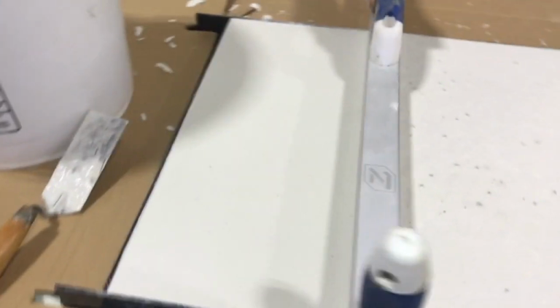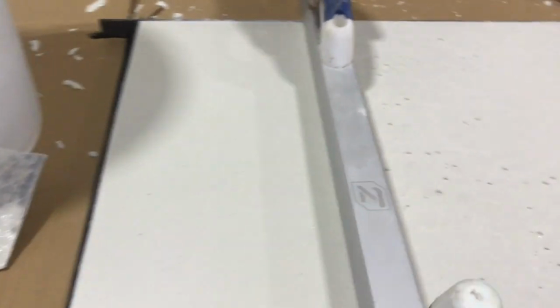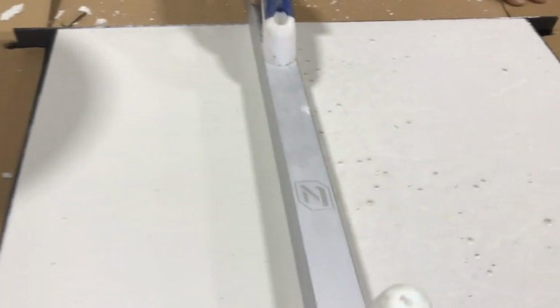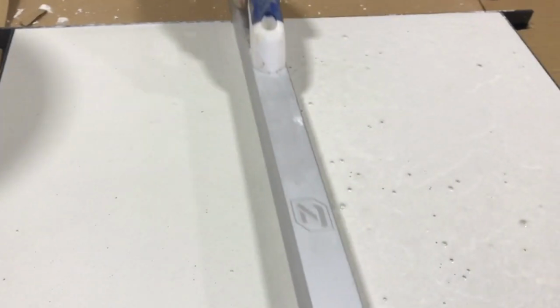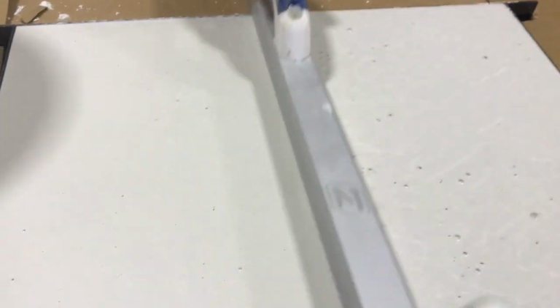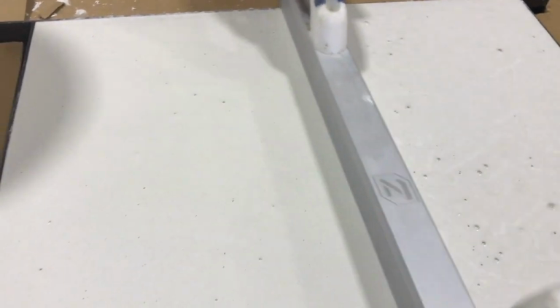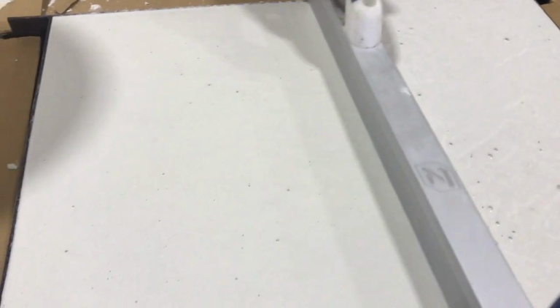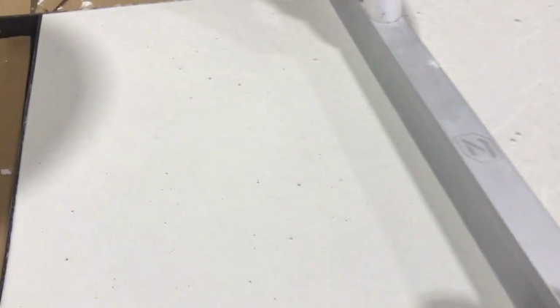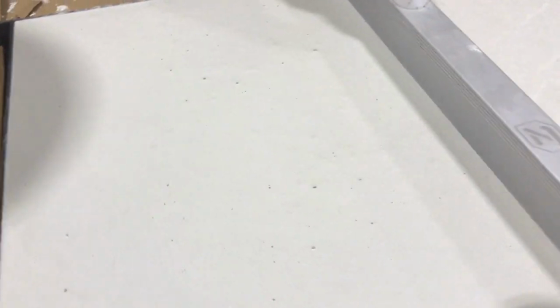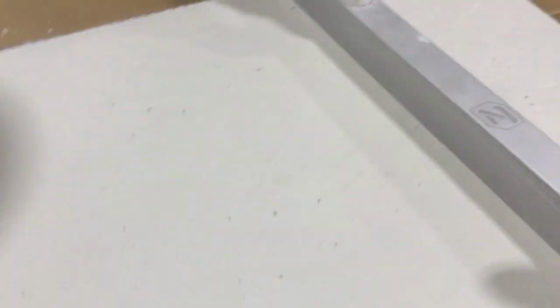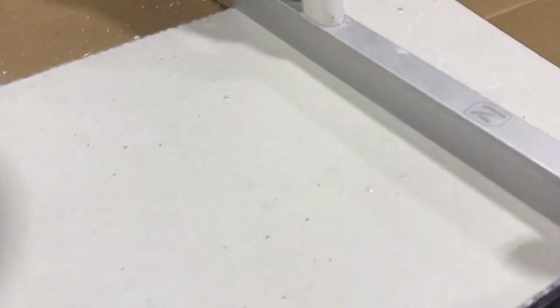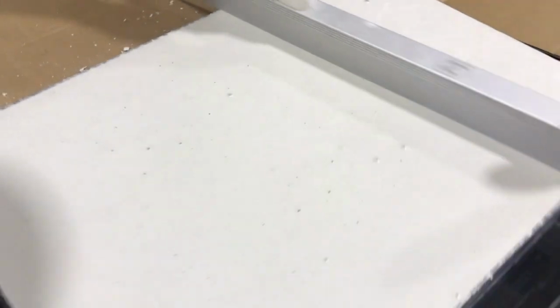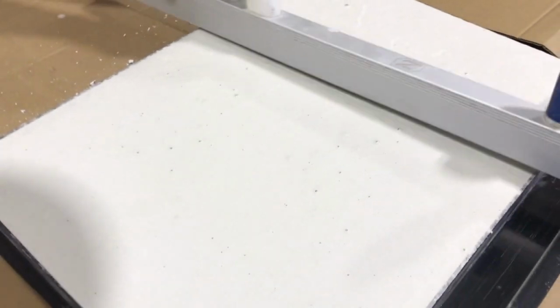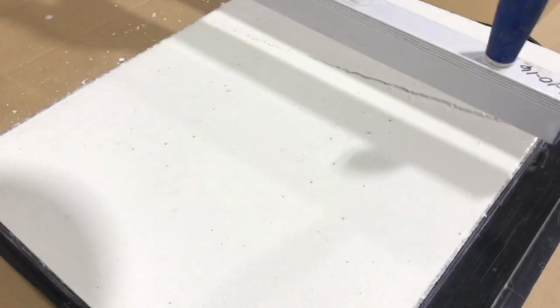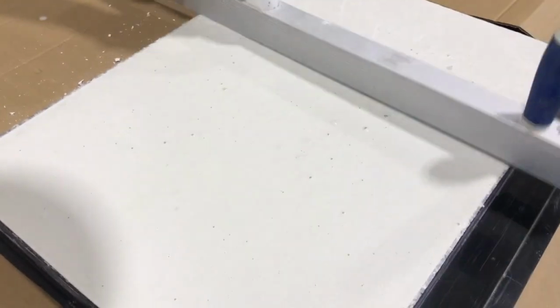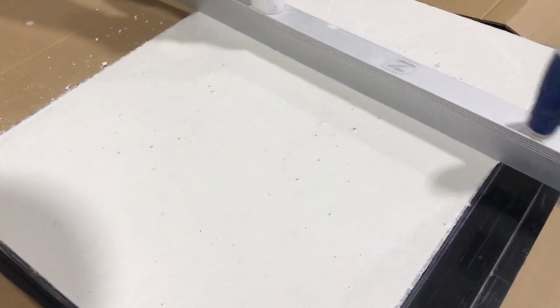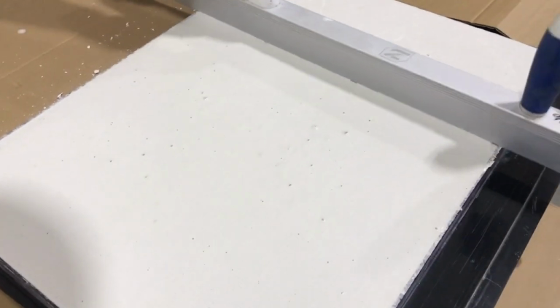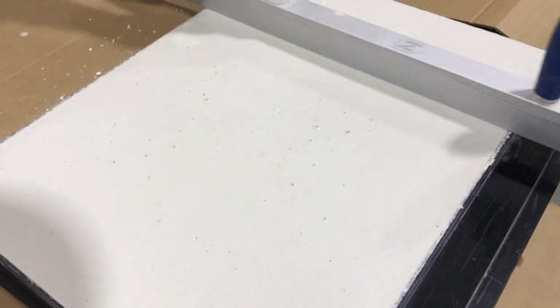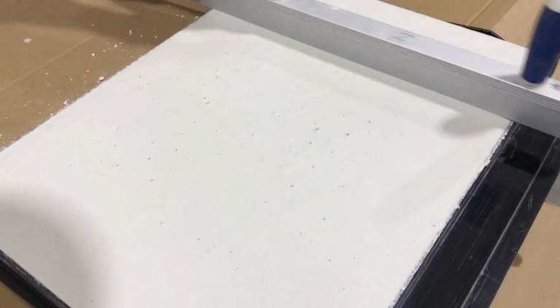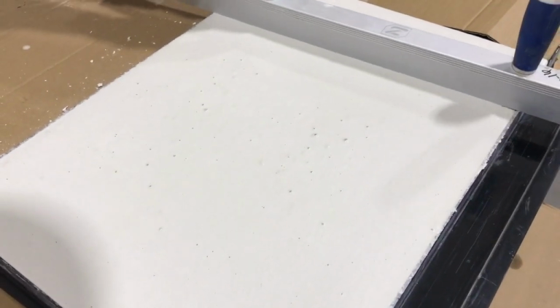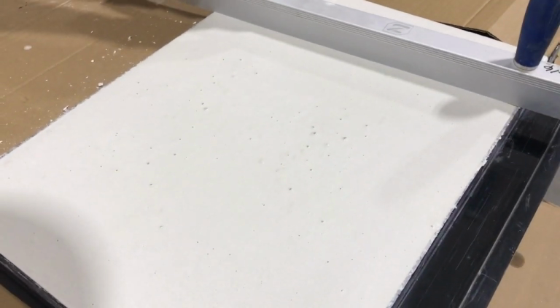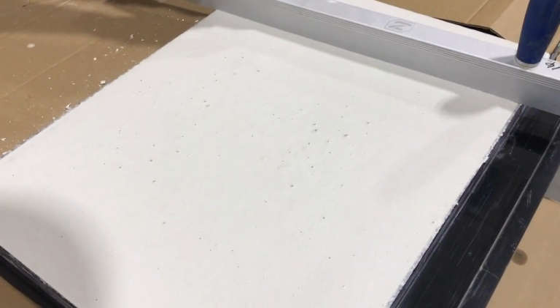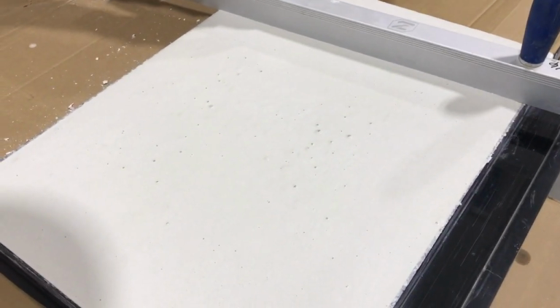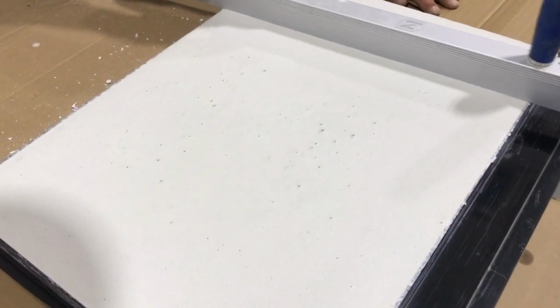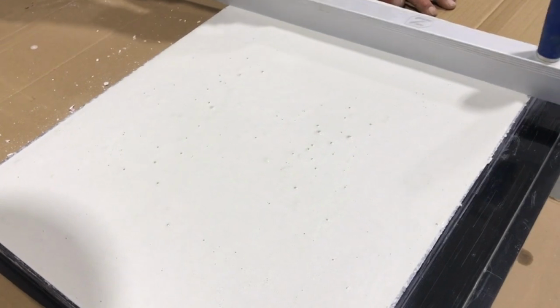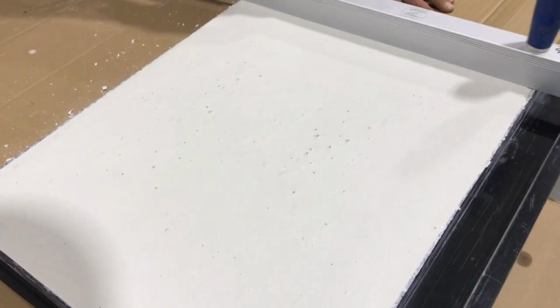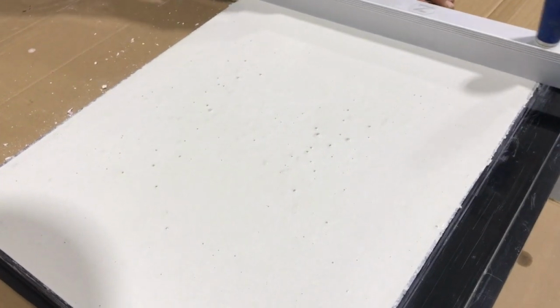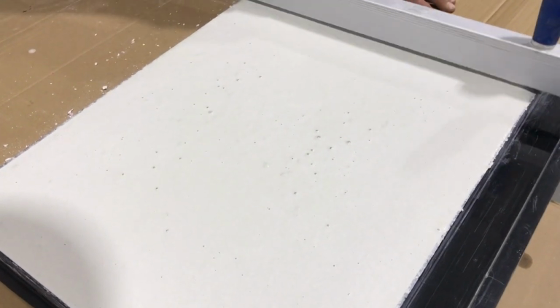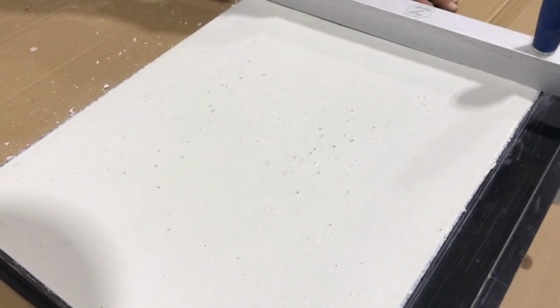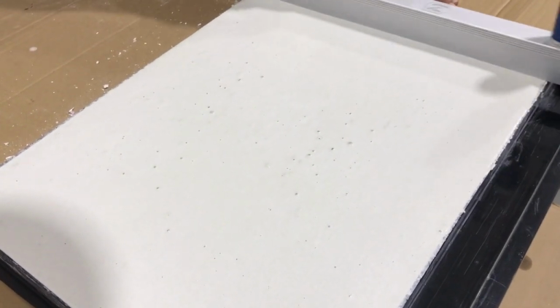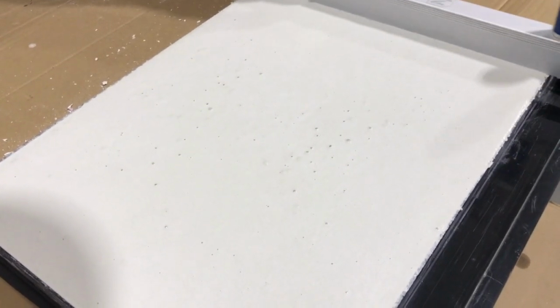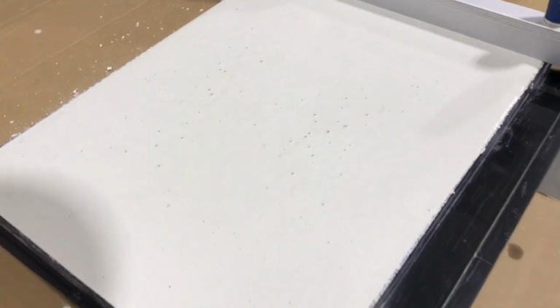Just screed it off. You can see that pops most of the bubbles. You'll let that go until it hardens up, and then you can hit it with the magnesium trowel. Then when it gets real hard, you'll hit it with the steel trowel.